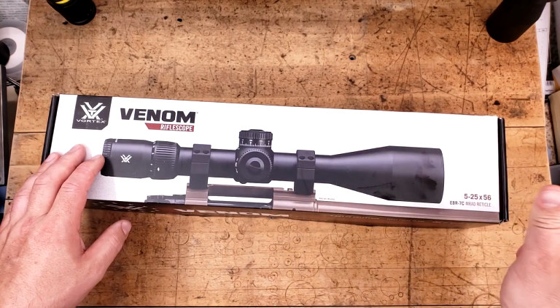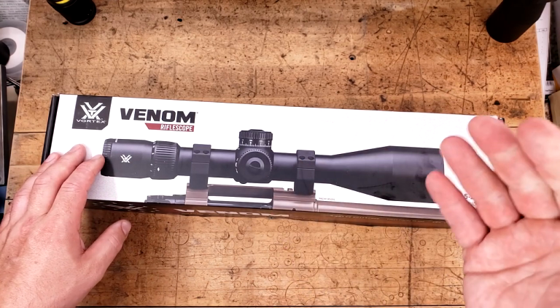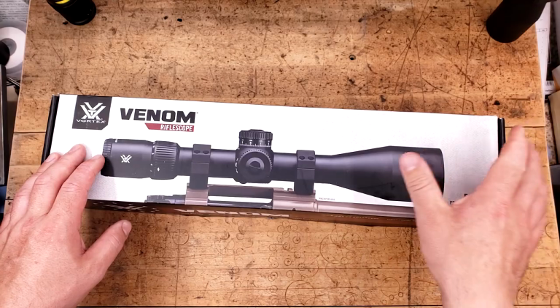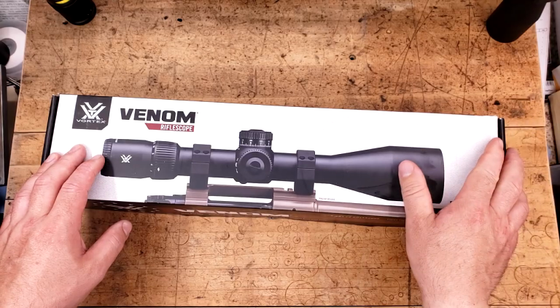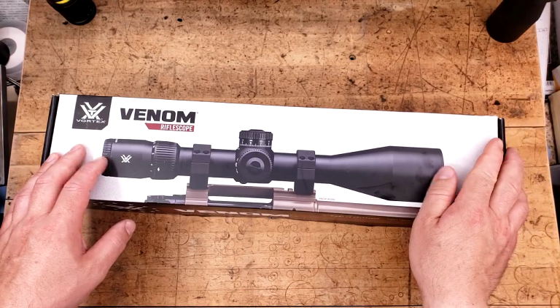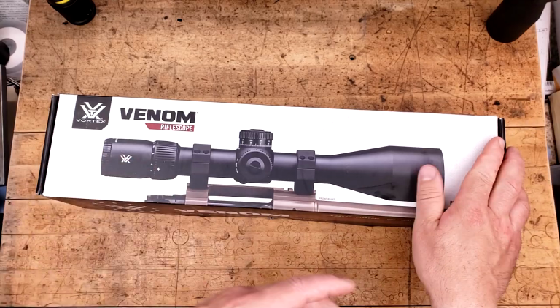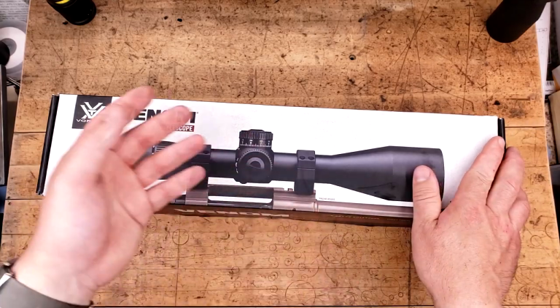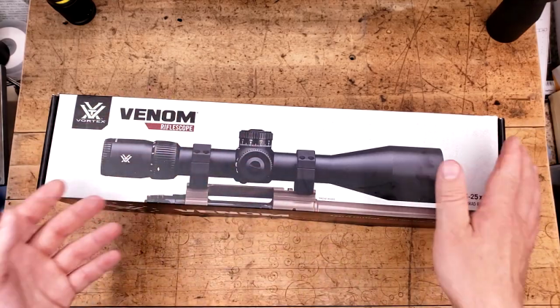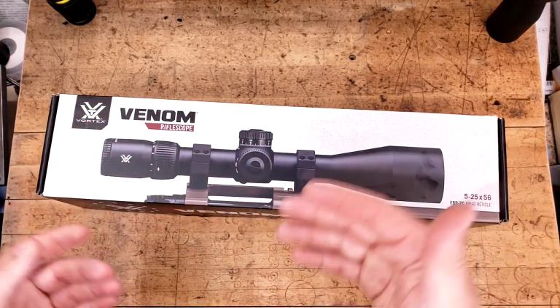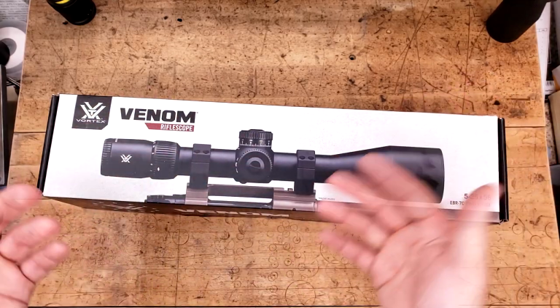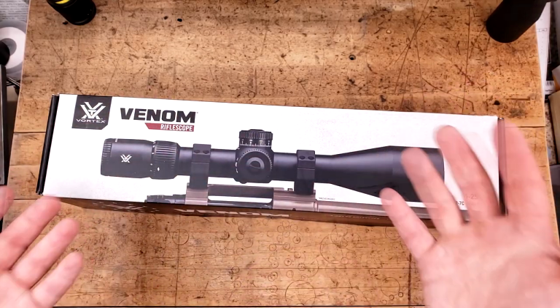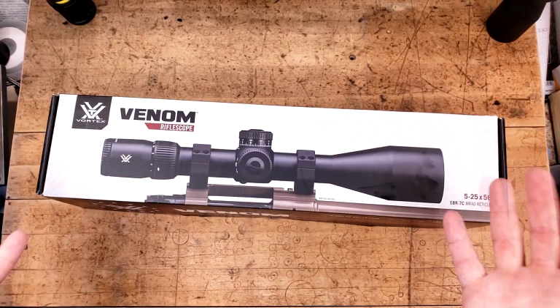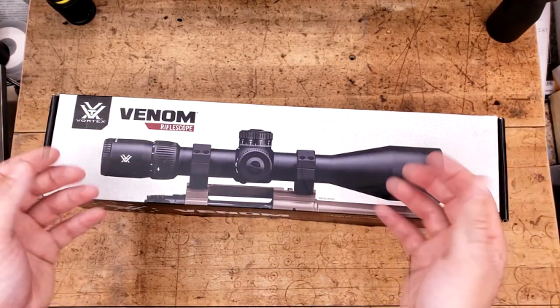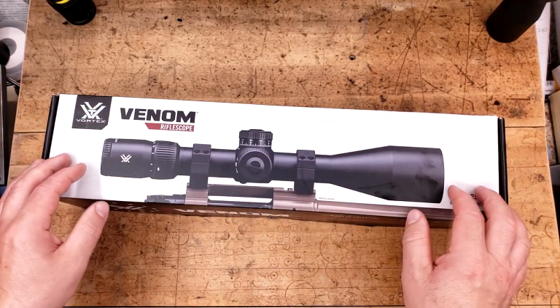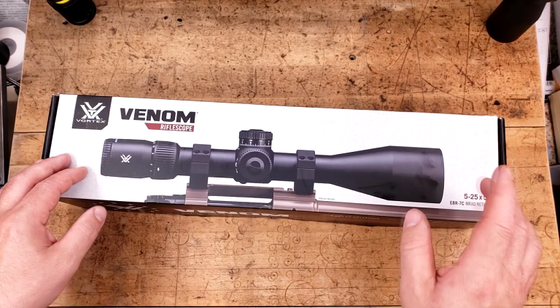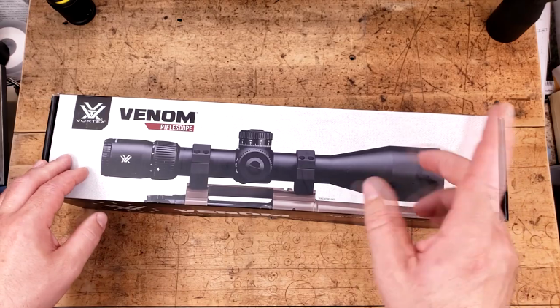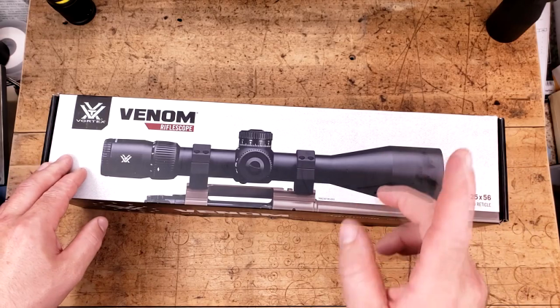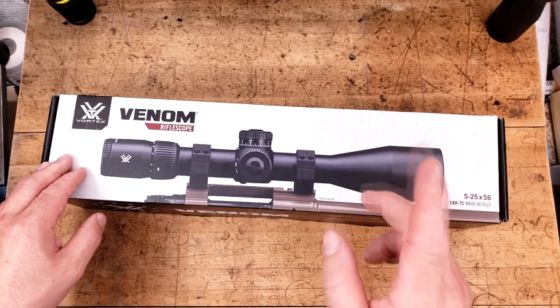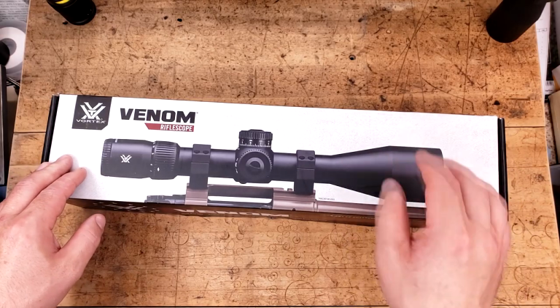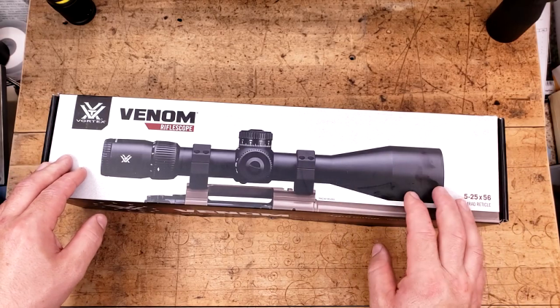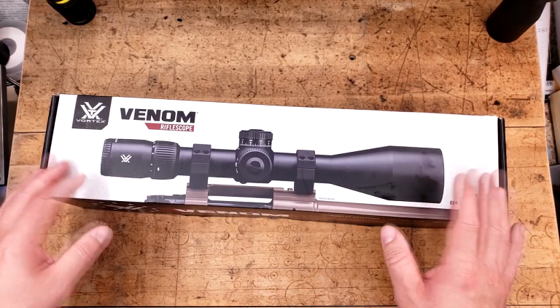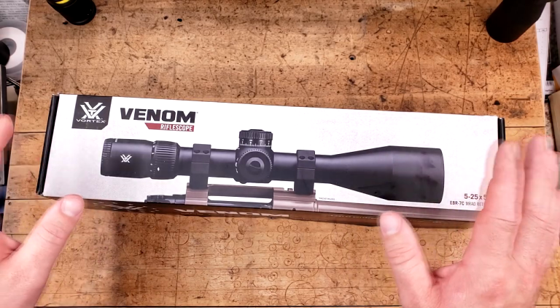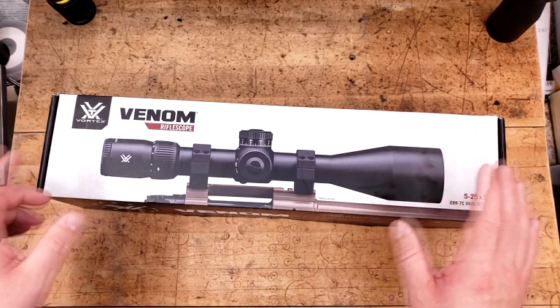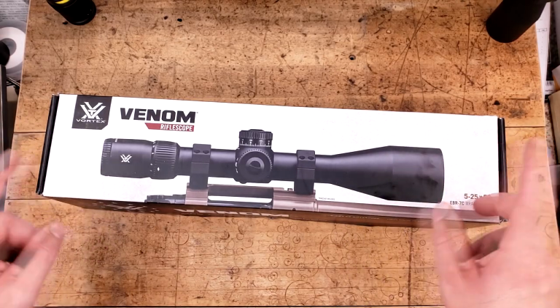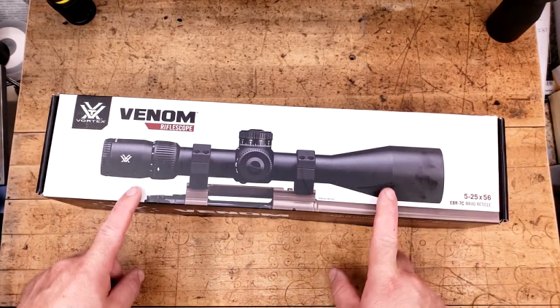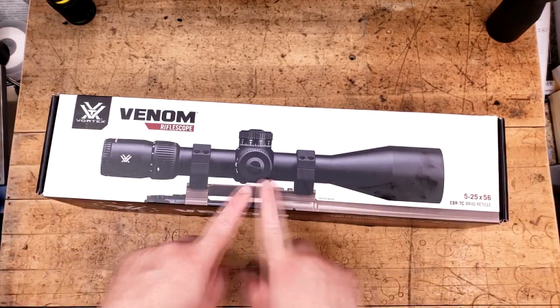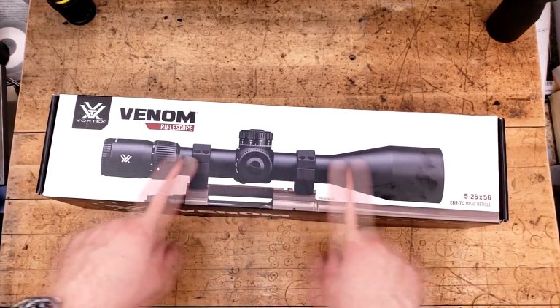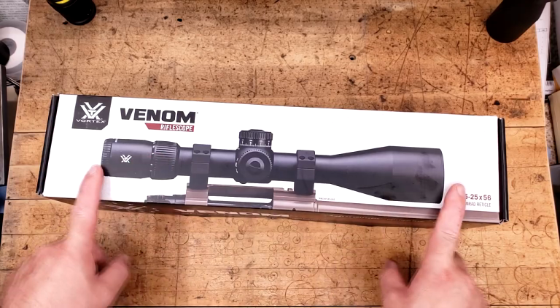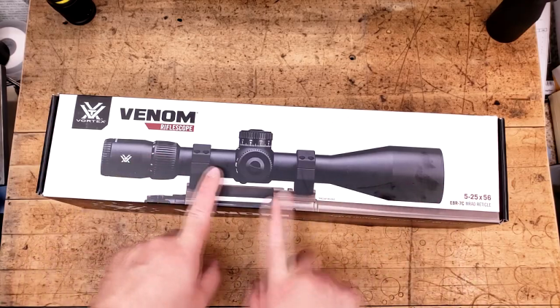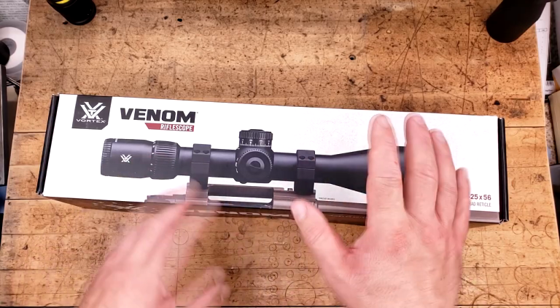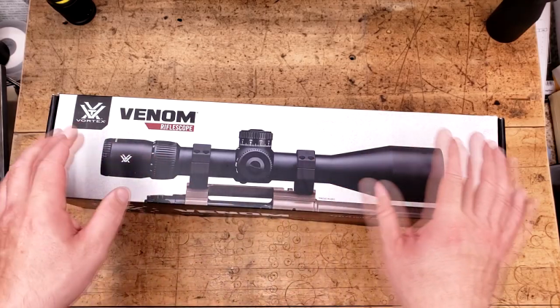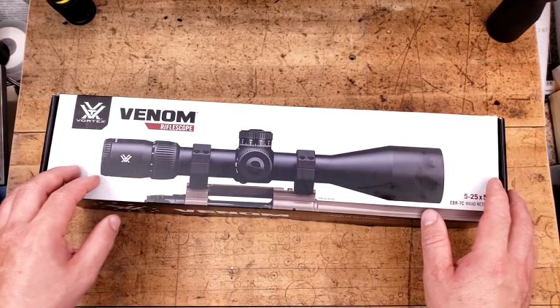I haven't reviewed it yet because he has it on his main rifle and I just honestly haven't had the time. So I bet that video would do really well. That was one of the main reasons why I bought this when I did, when I found it on sale for about $400-ish.